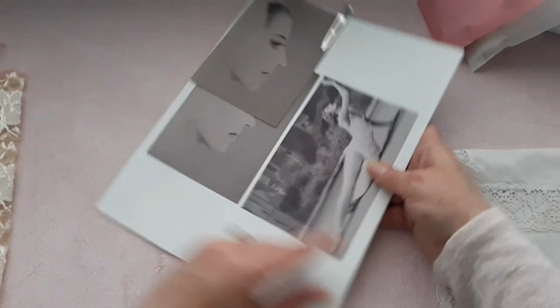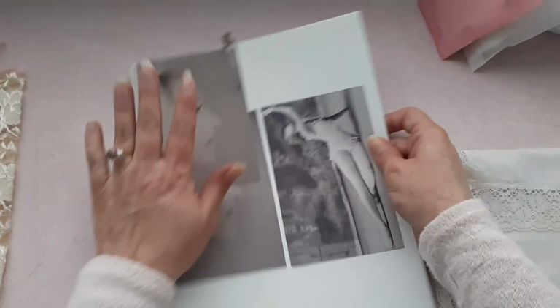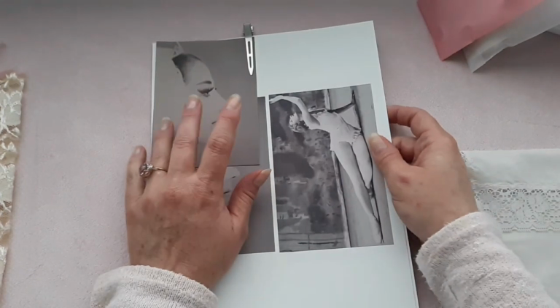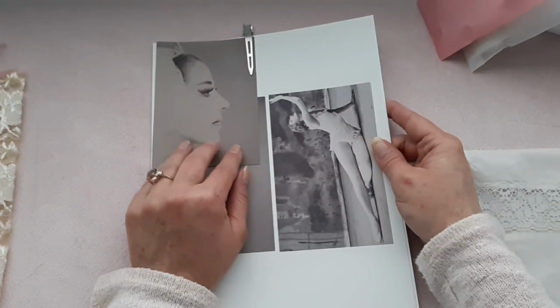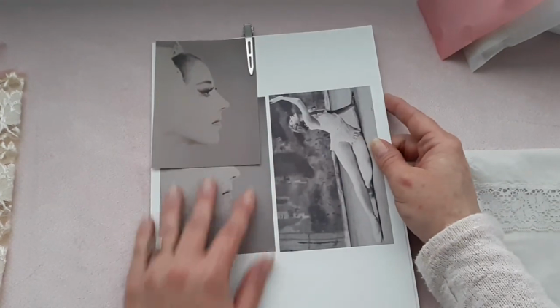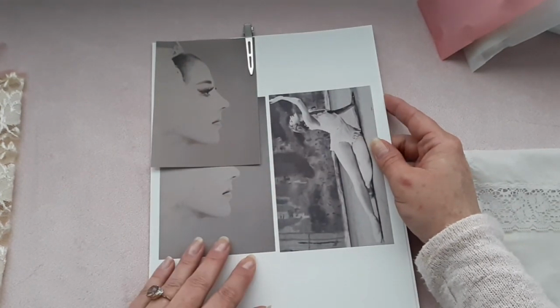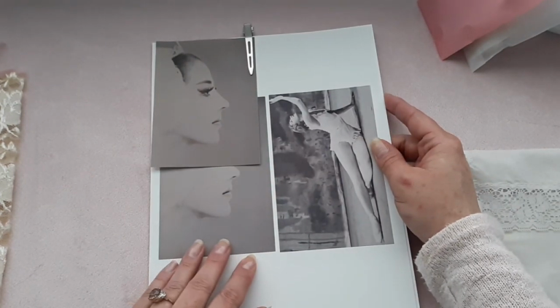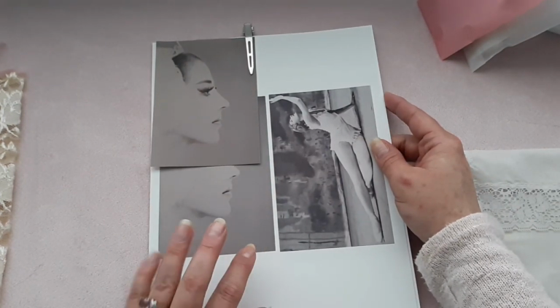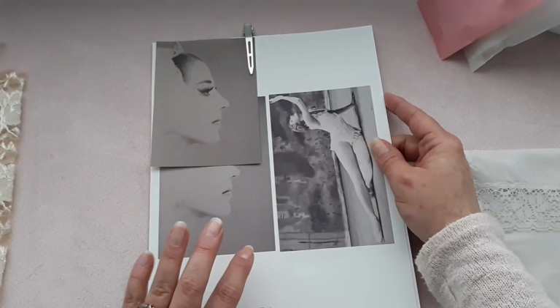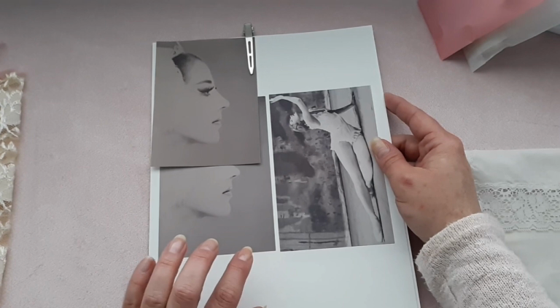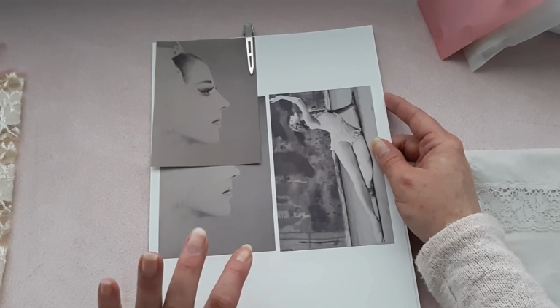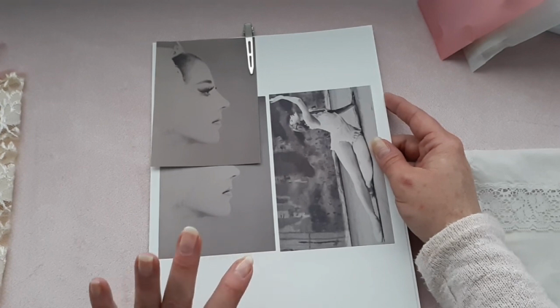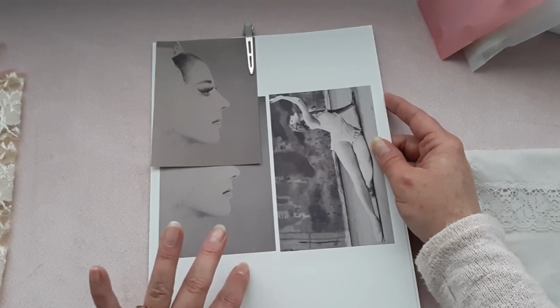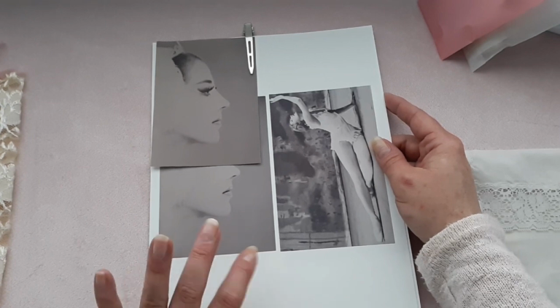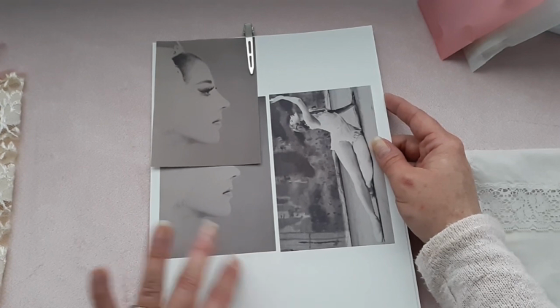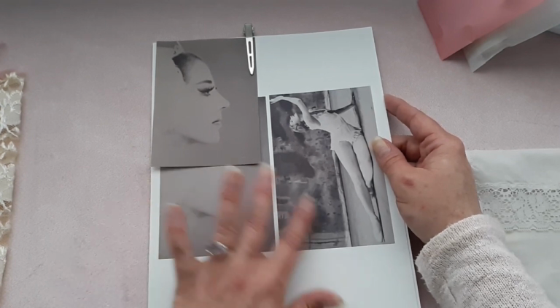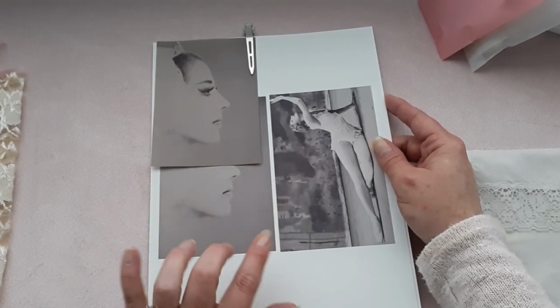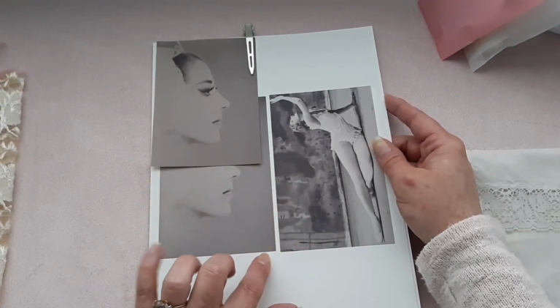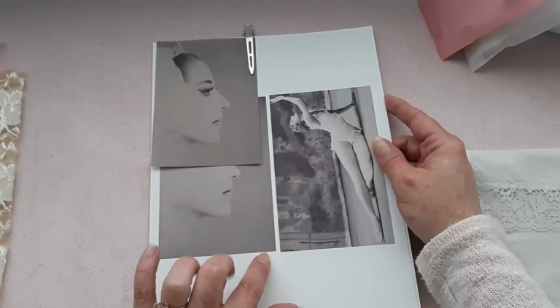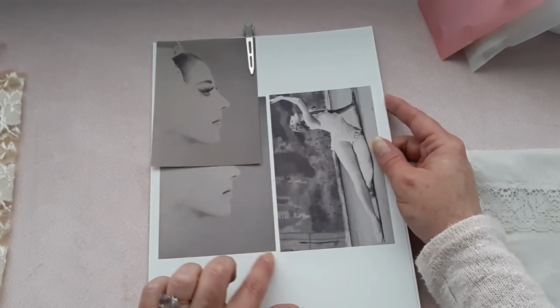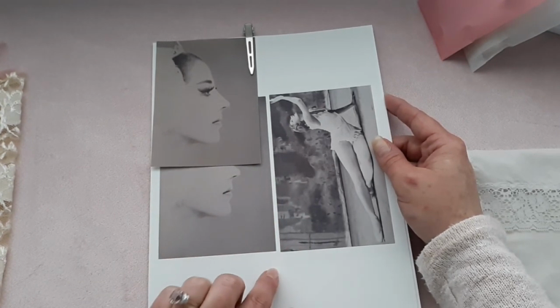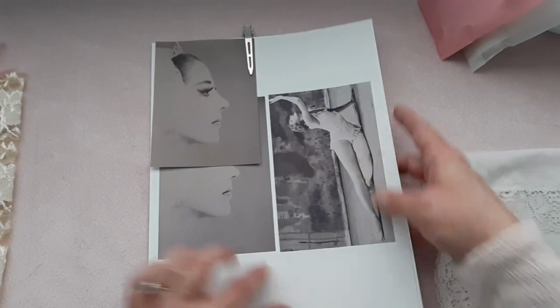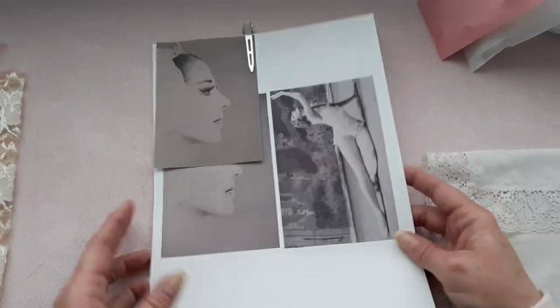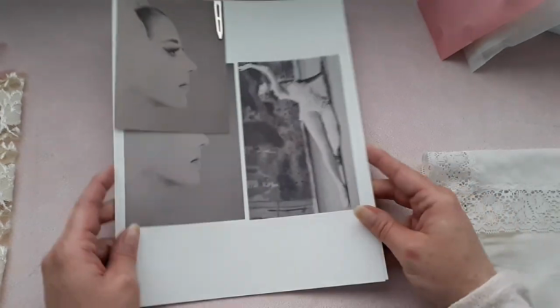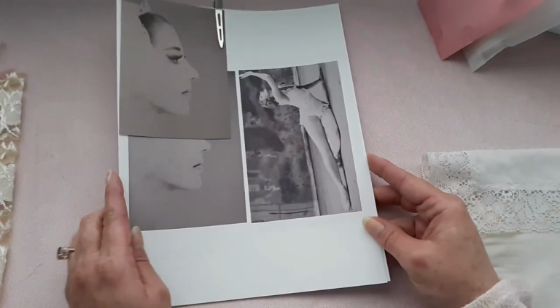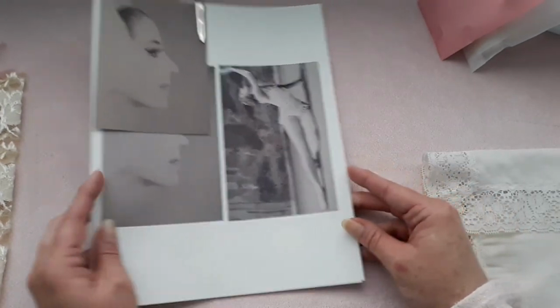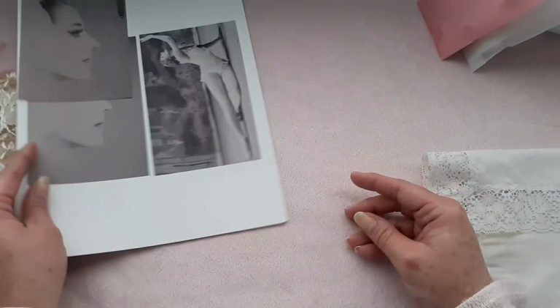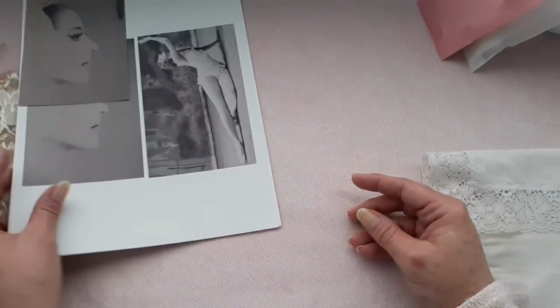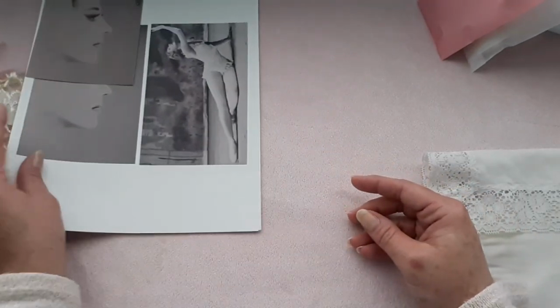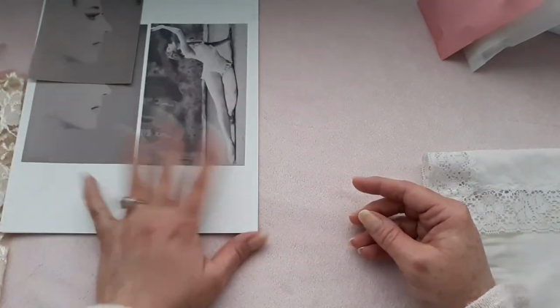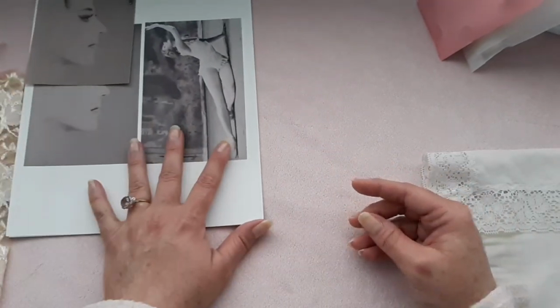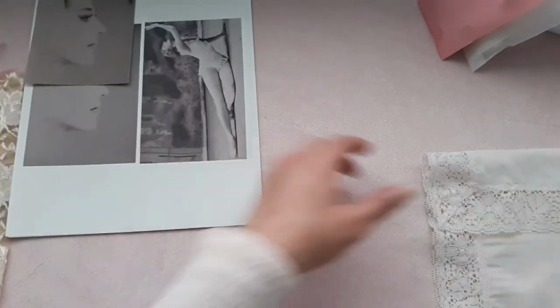We will be using all these digitals. I'll attach the video where I showed all these digitals down below — I think it was my latest video.